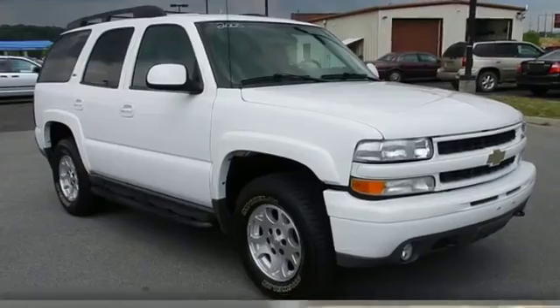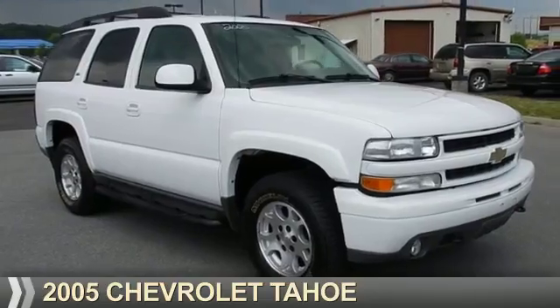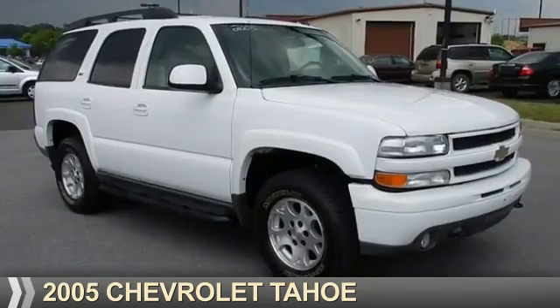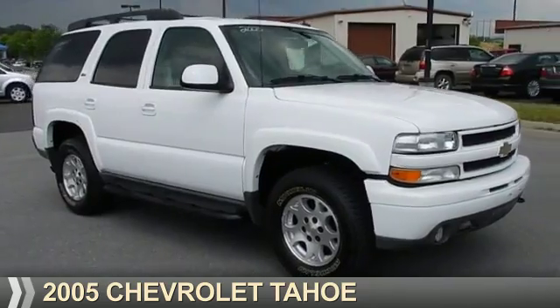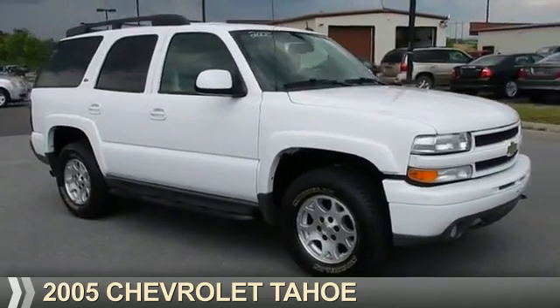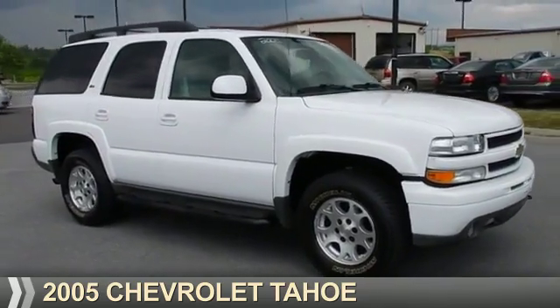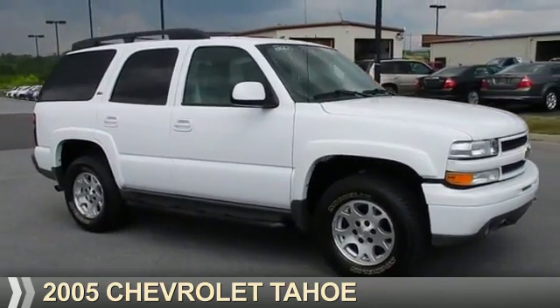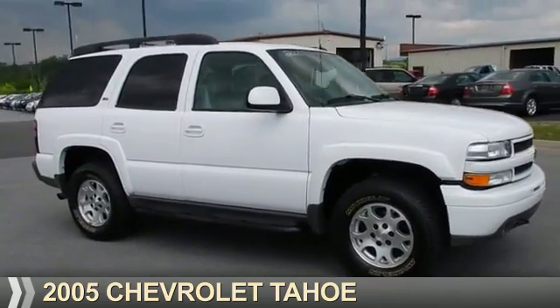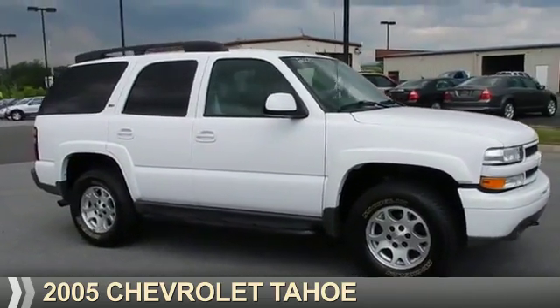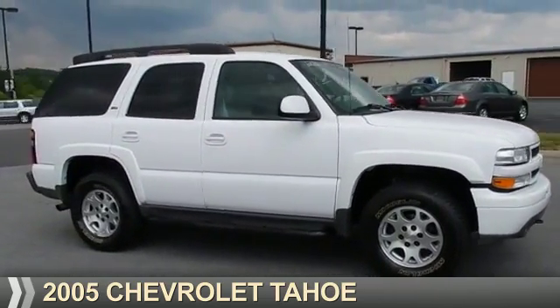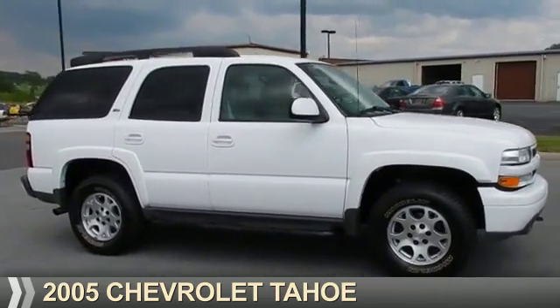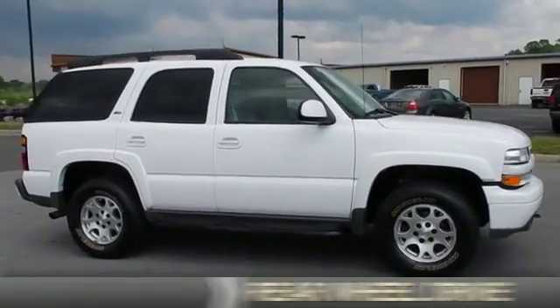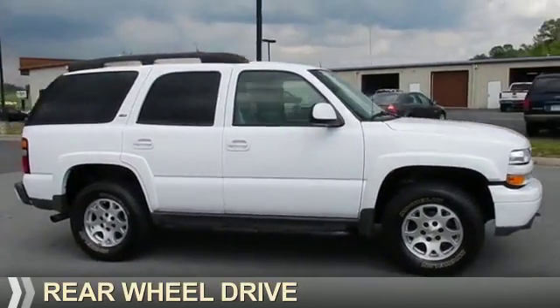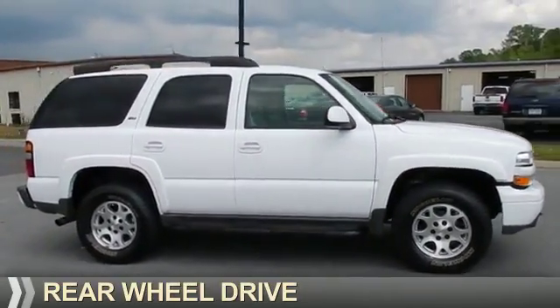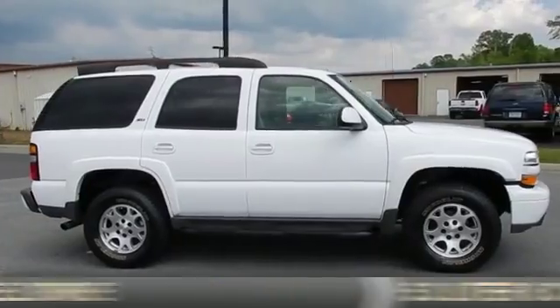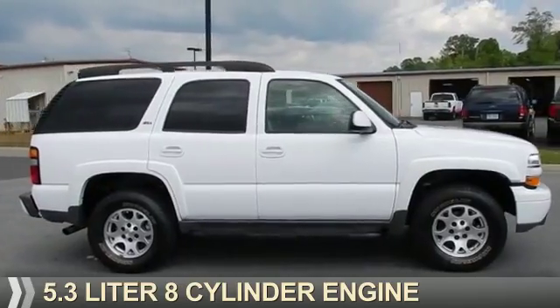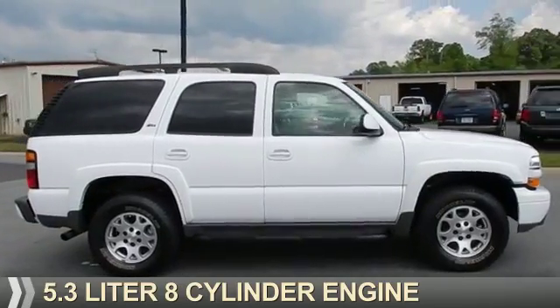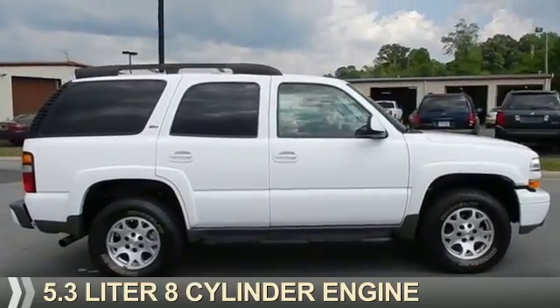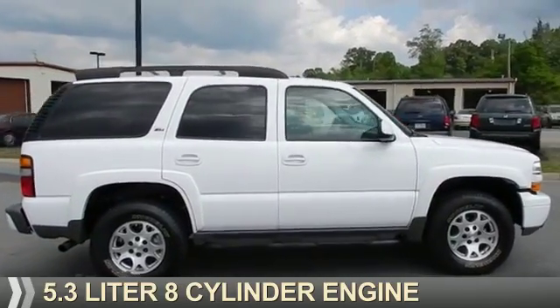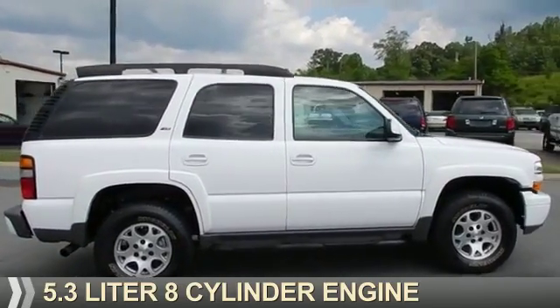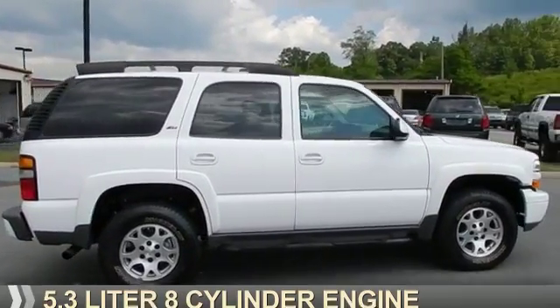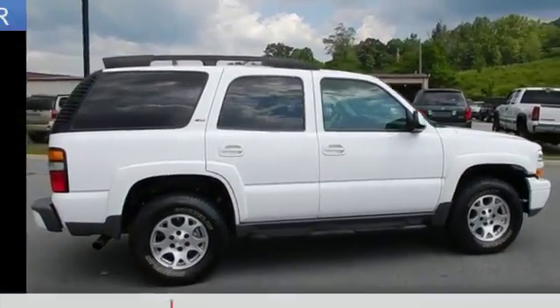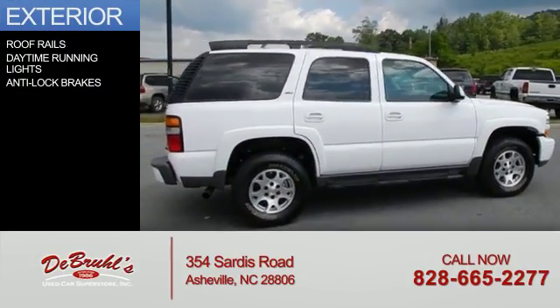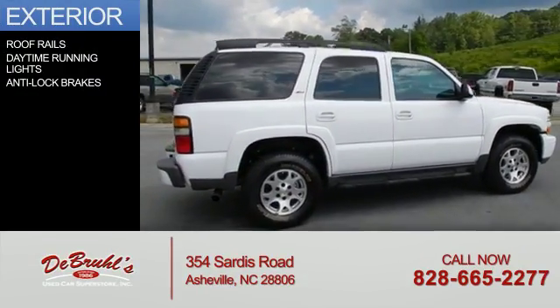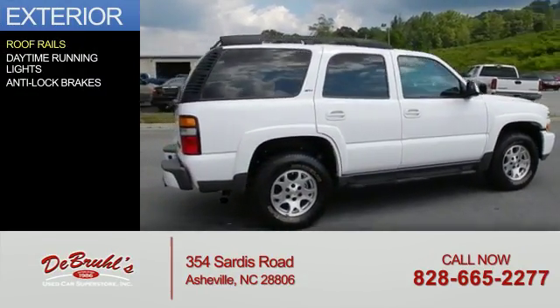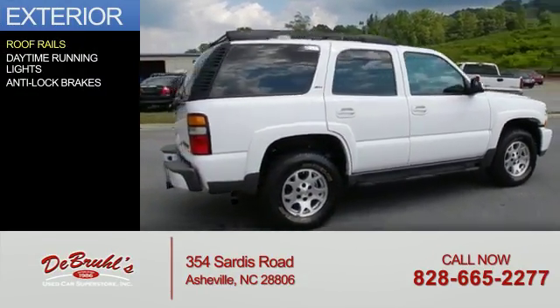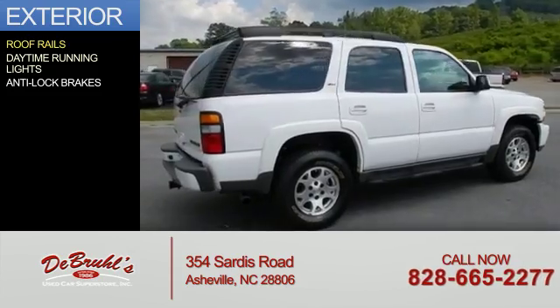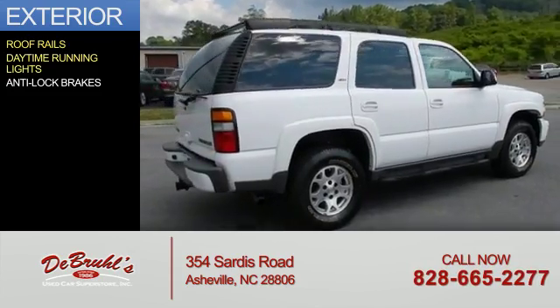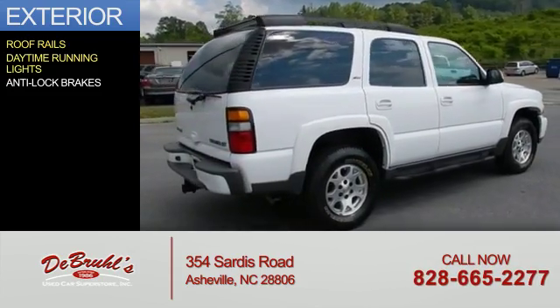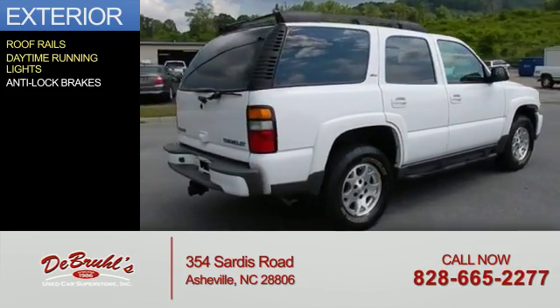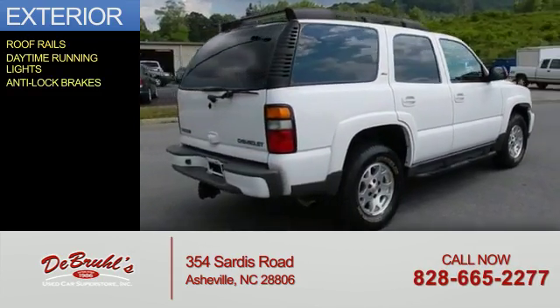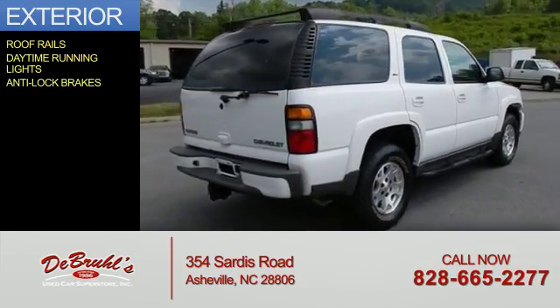Presenting the 2005 Chevrolet Tahoe. It's powered by rear-wheel drive, a 5.3-liter eight-cylinder engine. The features include roof rails, daytime running lights, and anti-lock brakes.